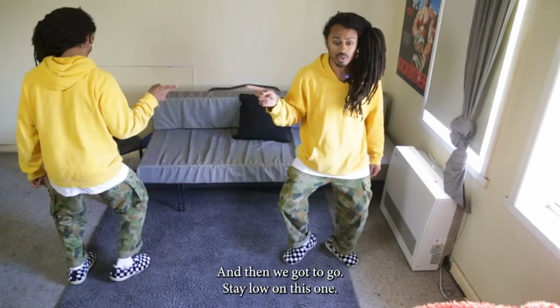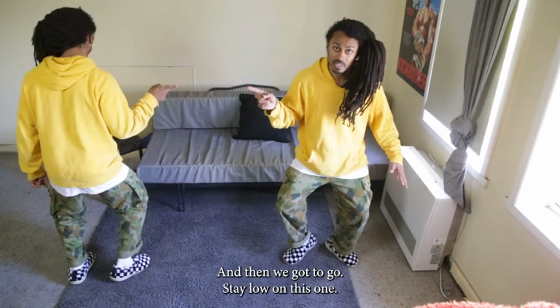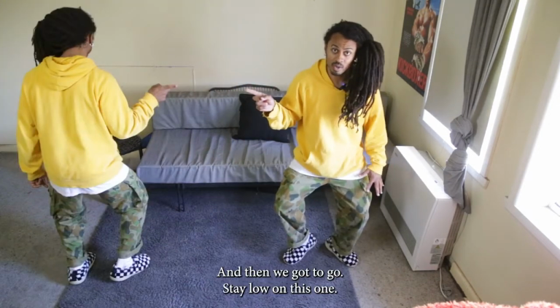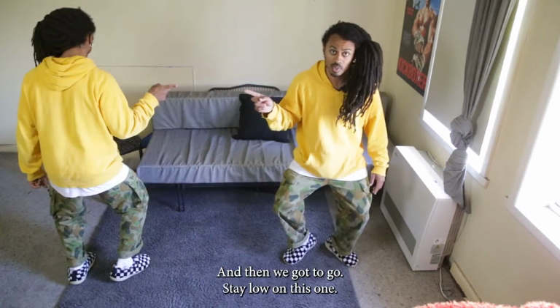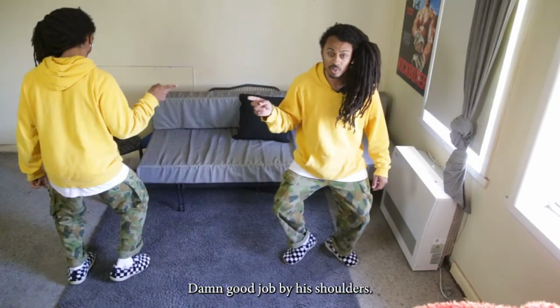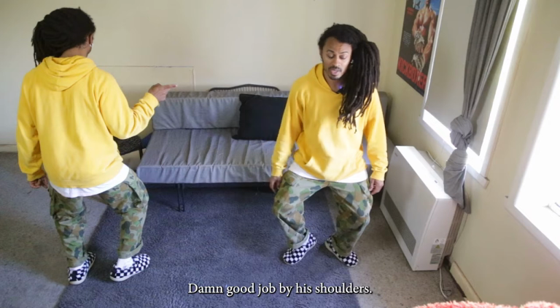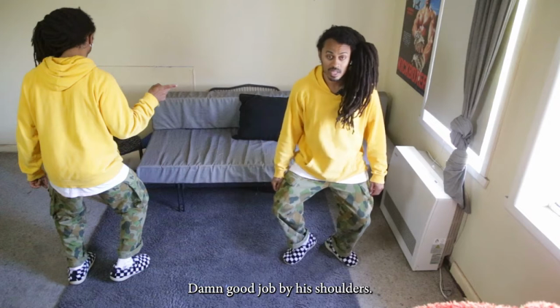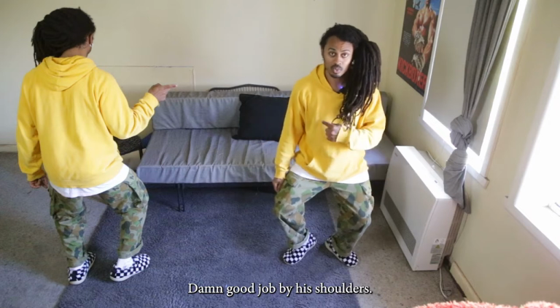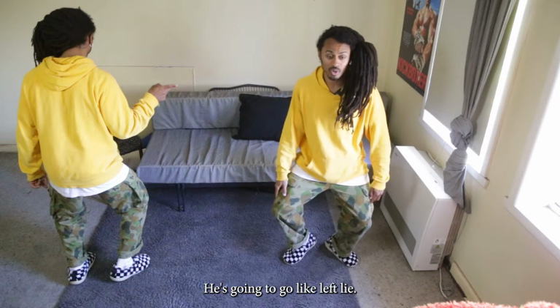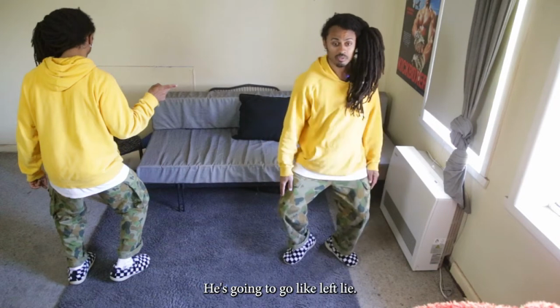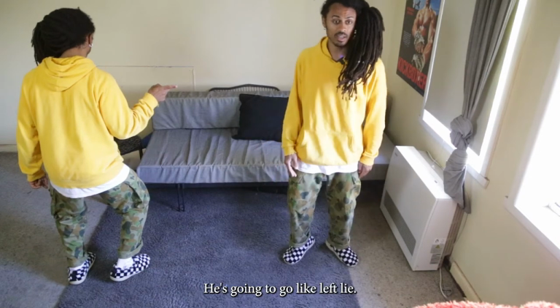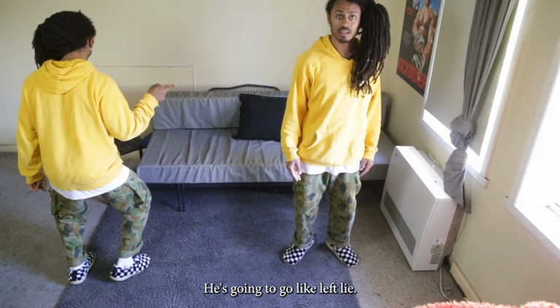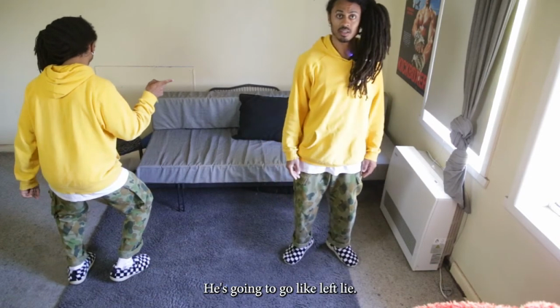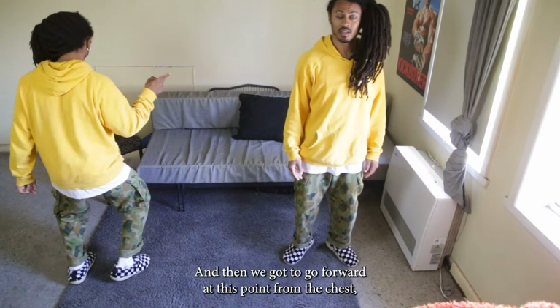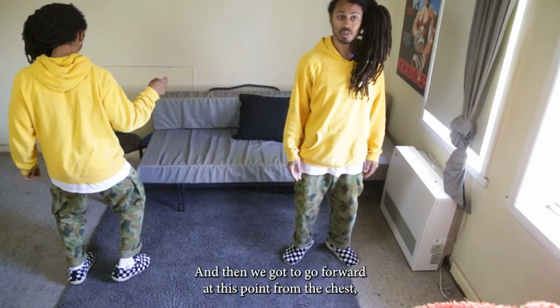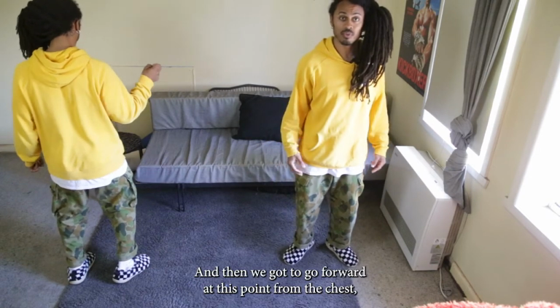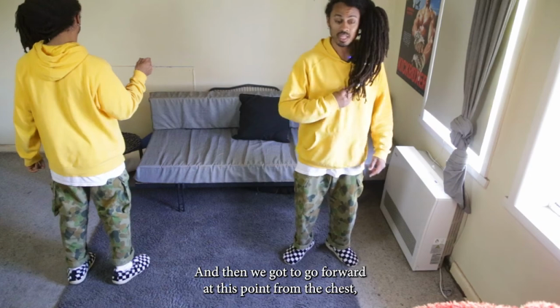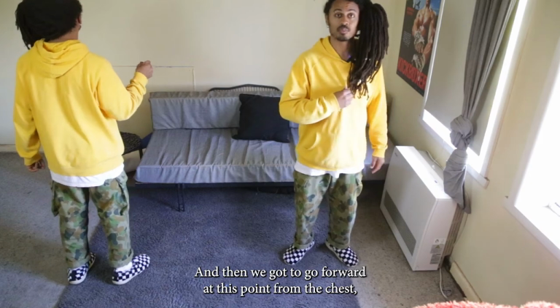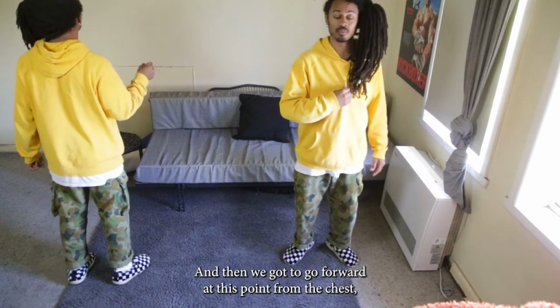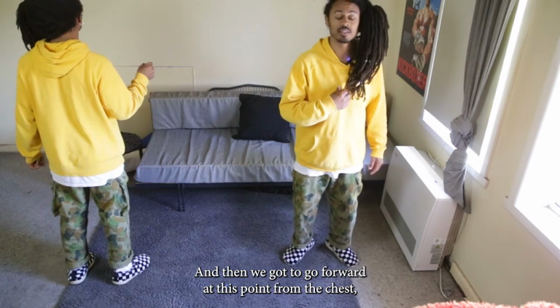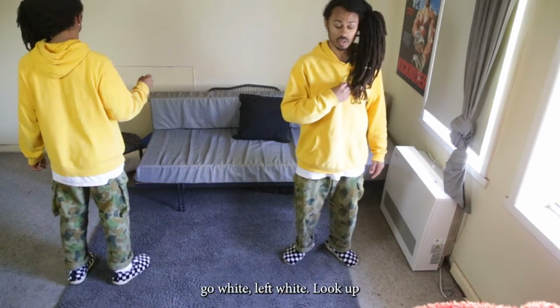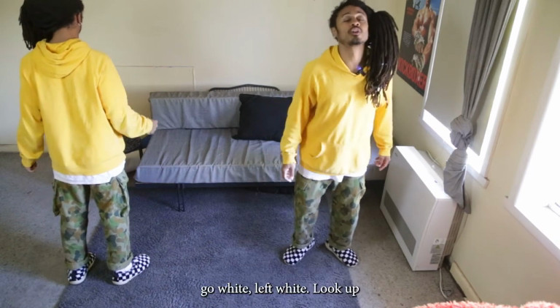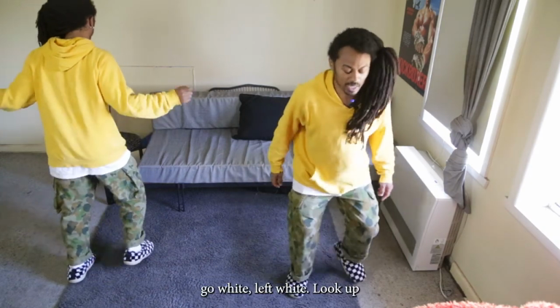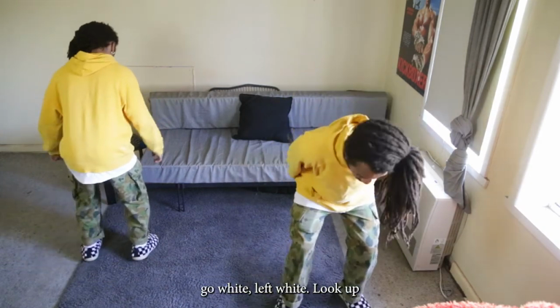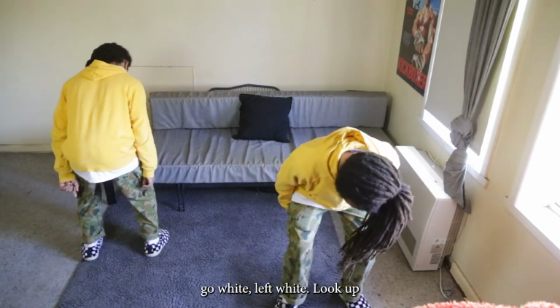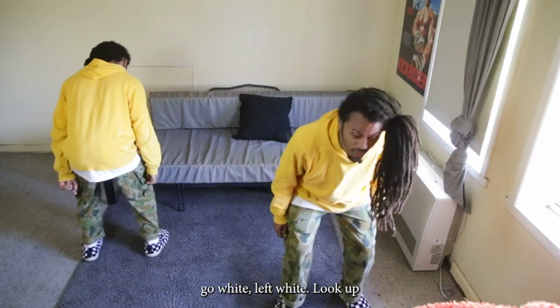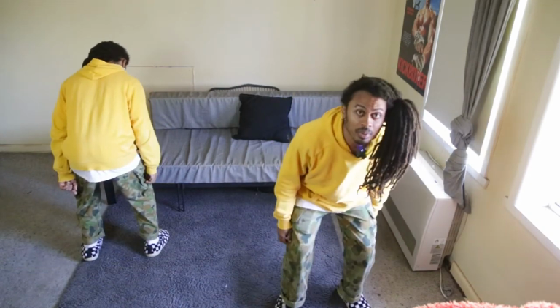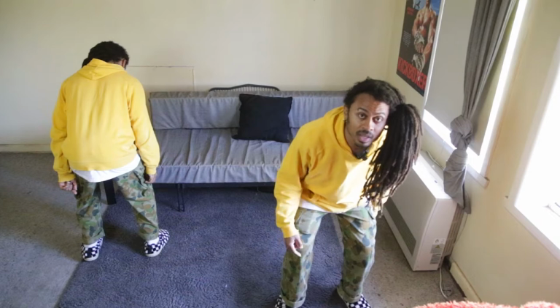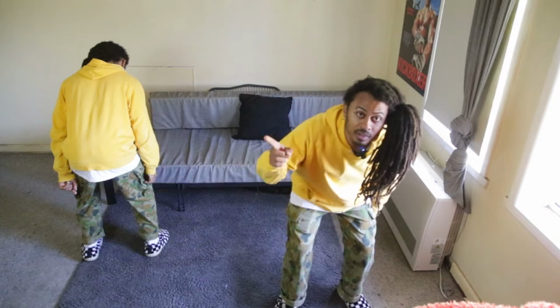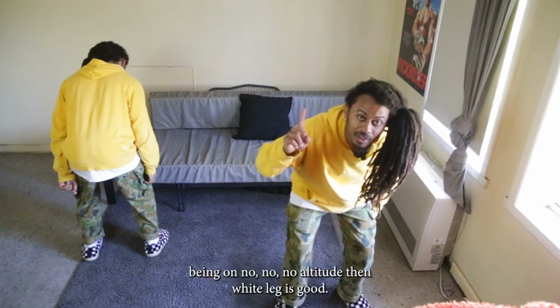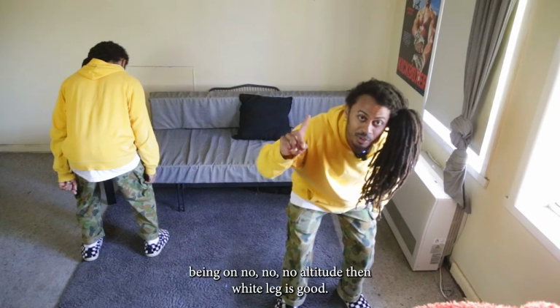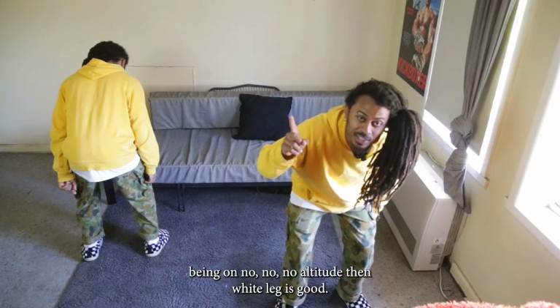And then we're gonna go — stay low on this one. Then we're gonna drop our hands and shoulders. It's gonna go right, left, right. And then we're gonna go forward as if someone's pulling you from the chest. Go right, left, right. Look up. Finger on — no, no, no — attitude.